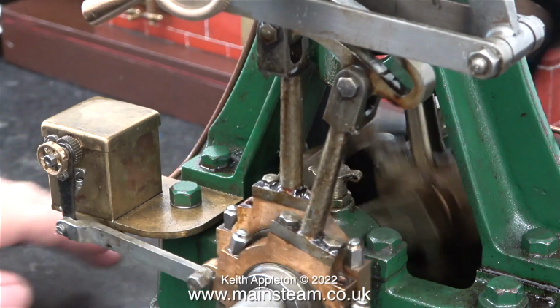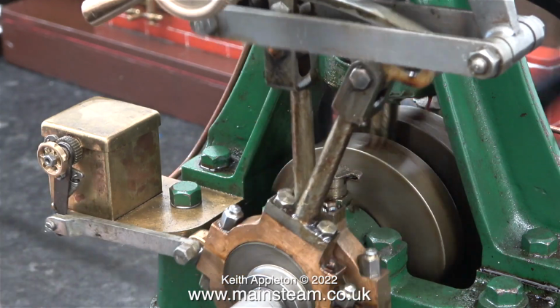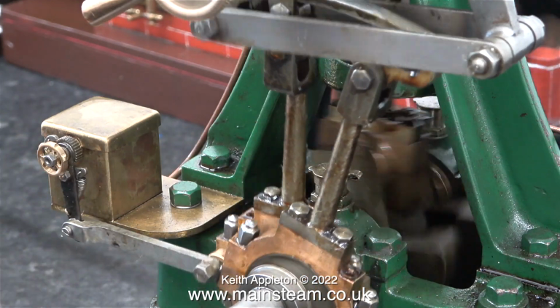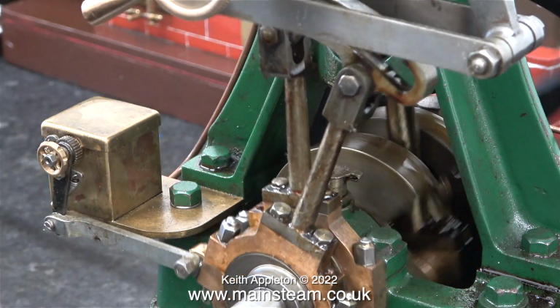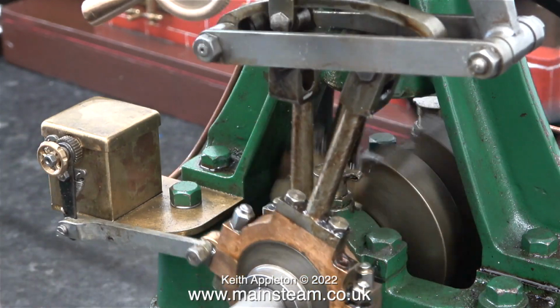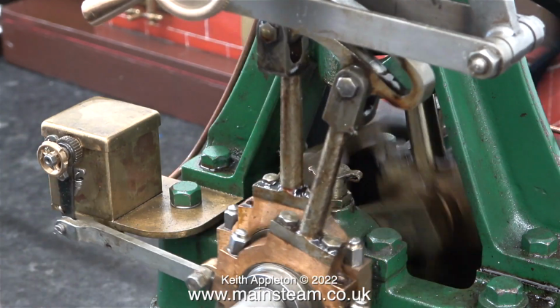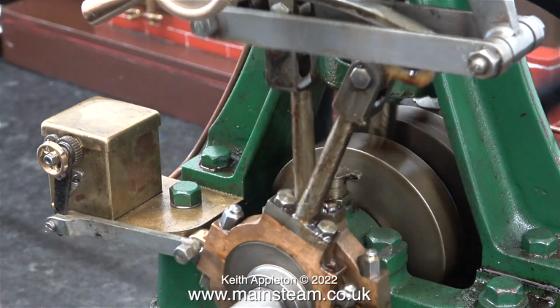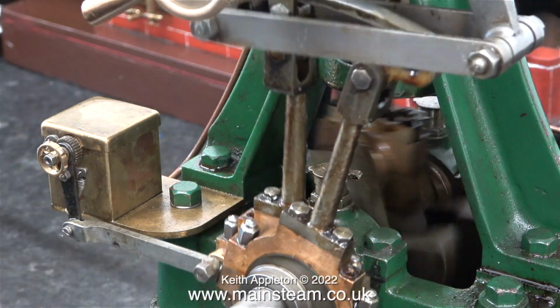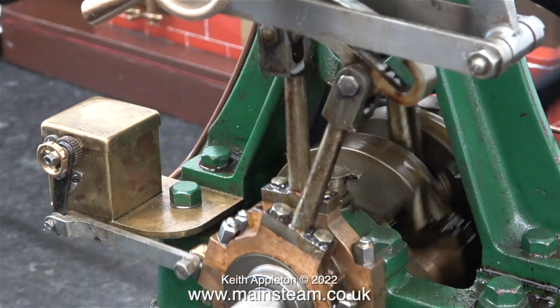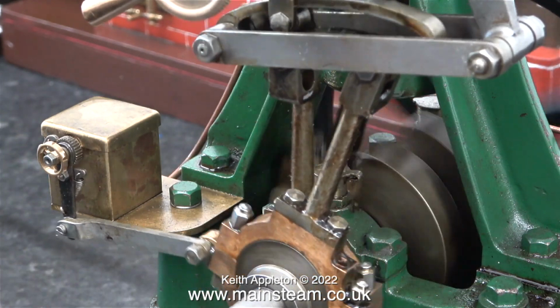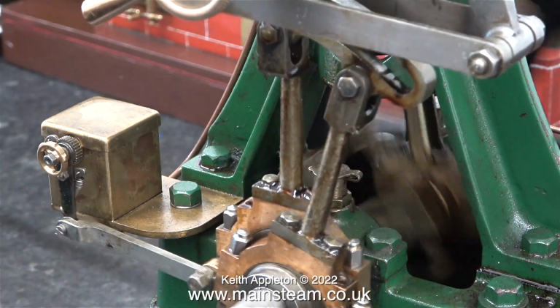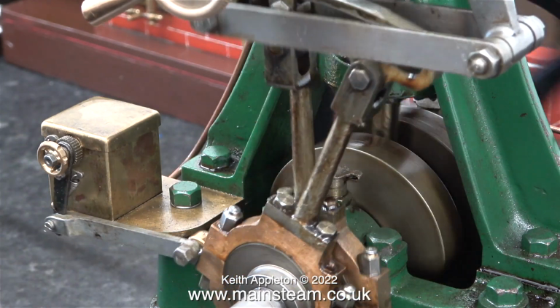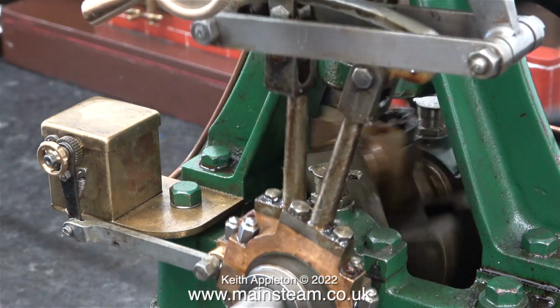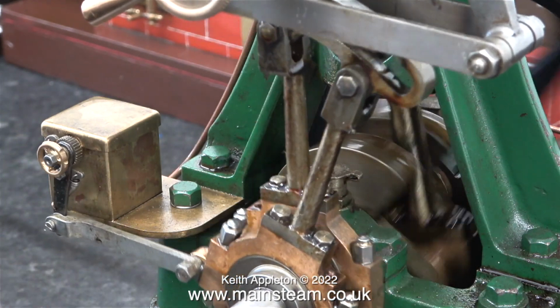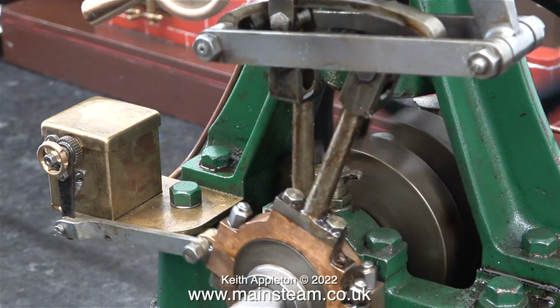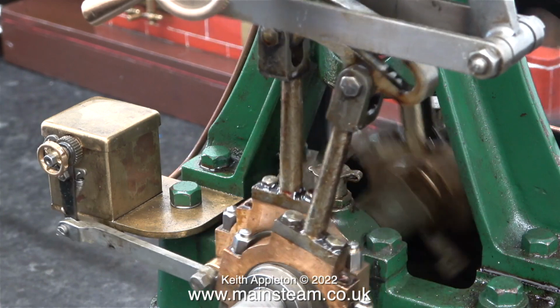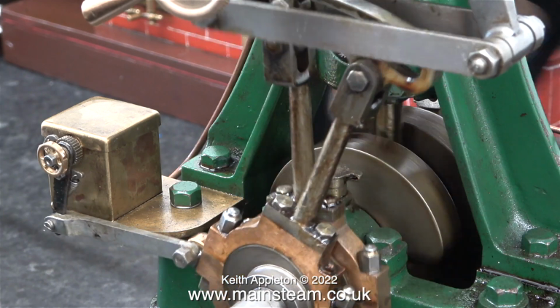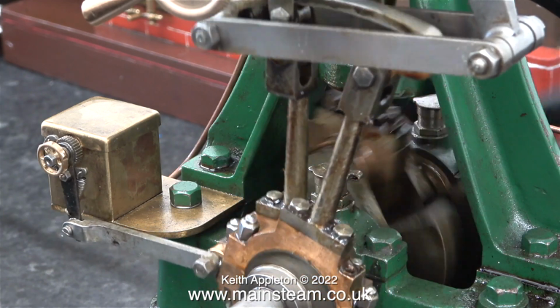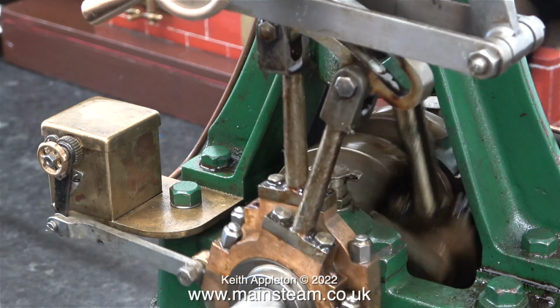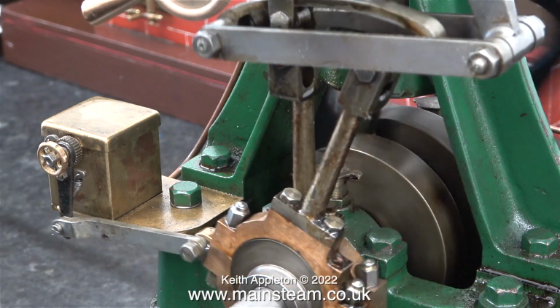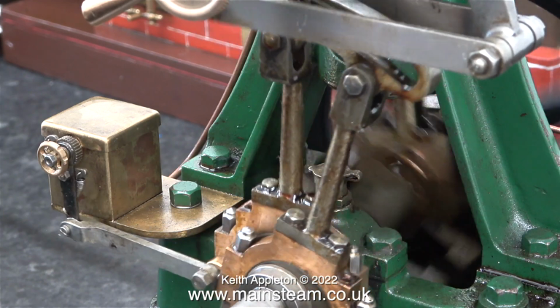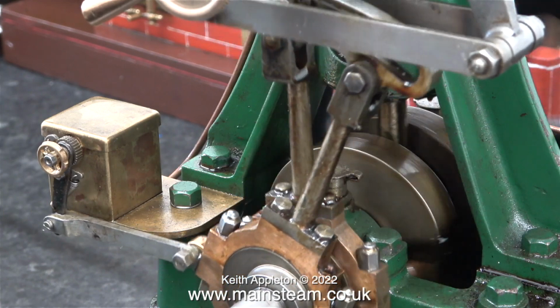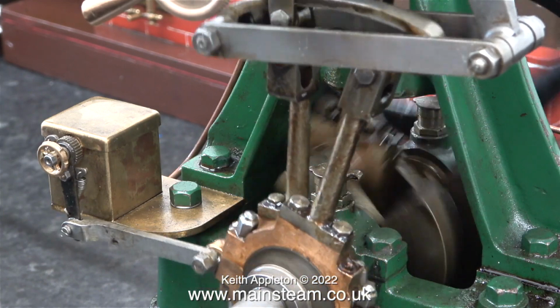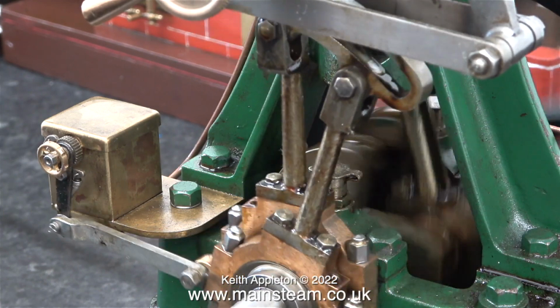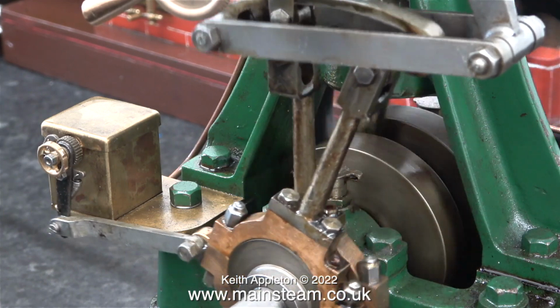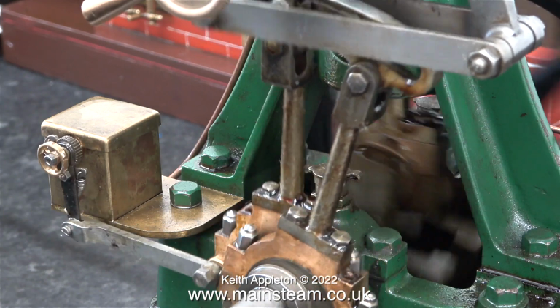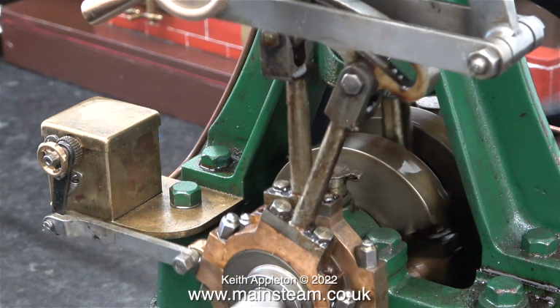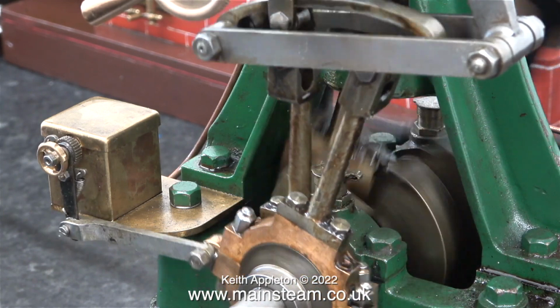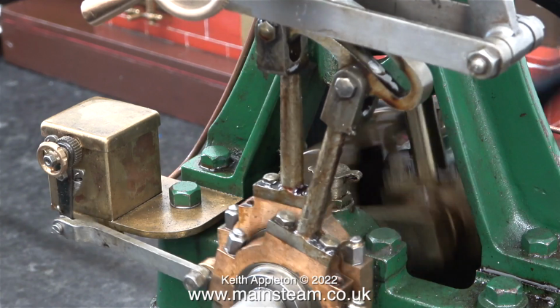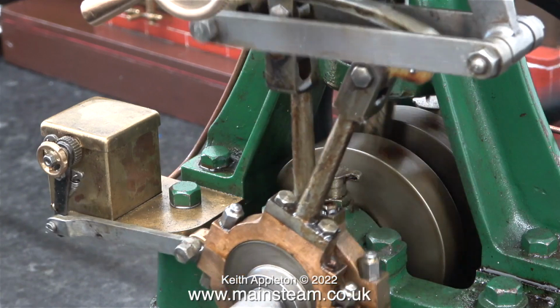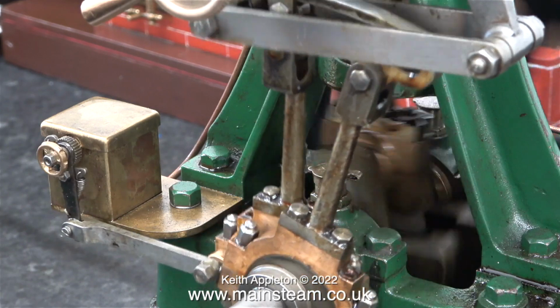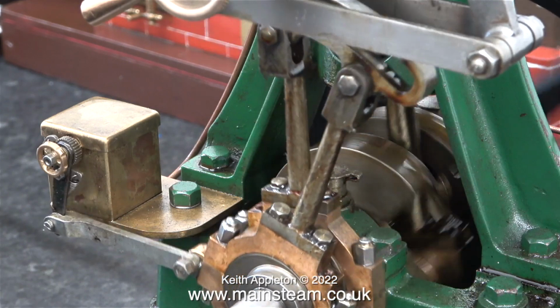Once I do the deal with the customer in the USA, I'm going to strip this engine down because there are one or two problems with it. All I did was fit the mechanical lubricator, the crosshead lubricator, and the valve gear.